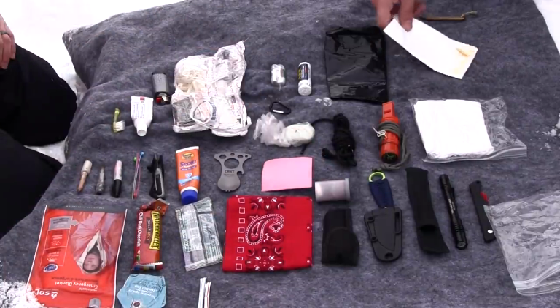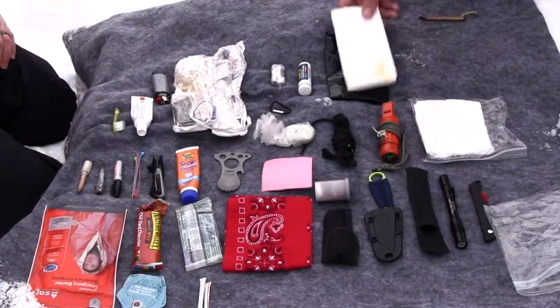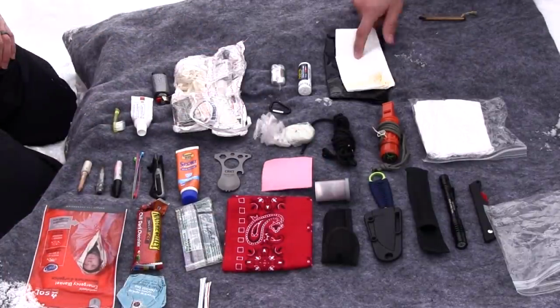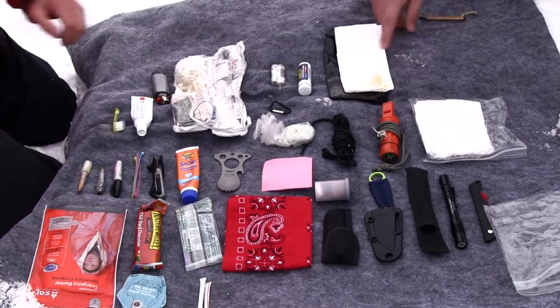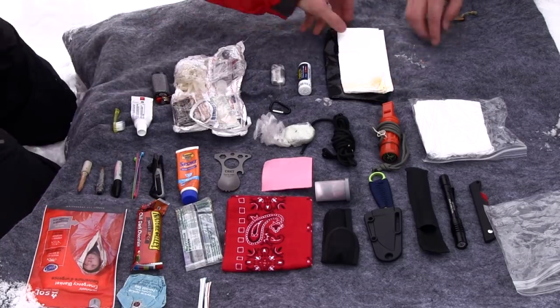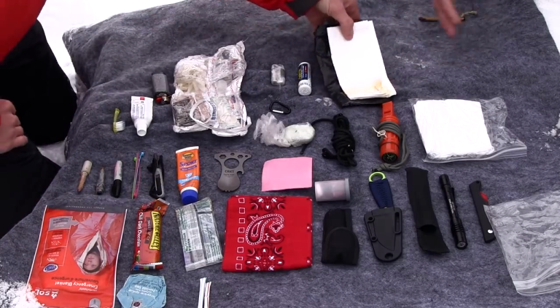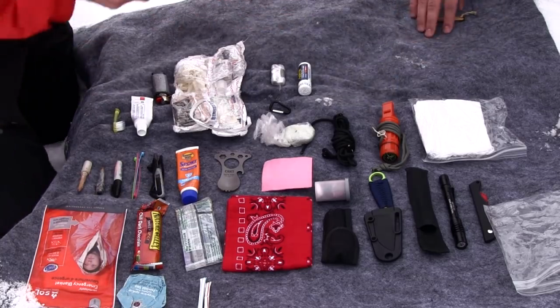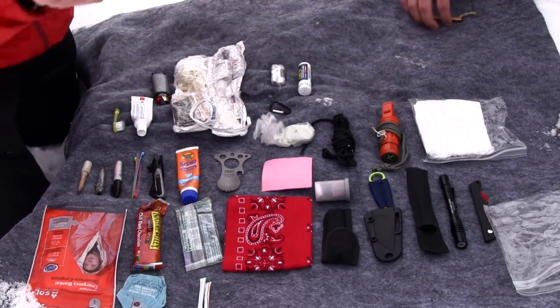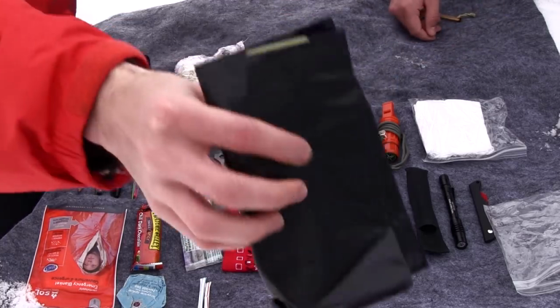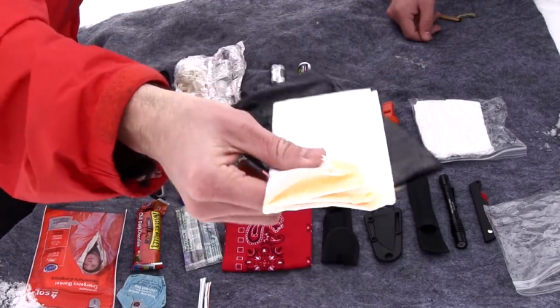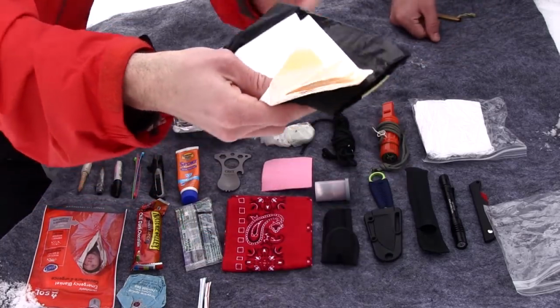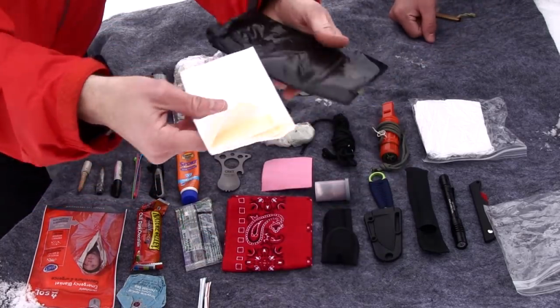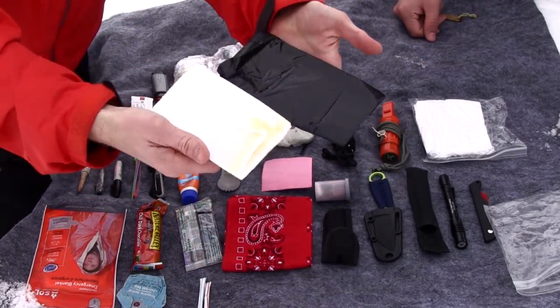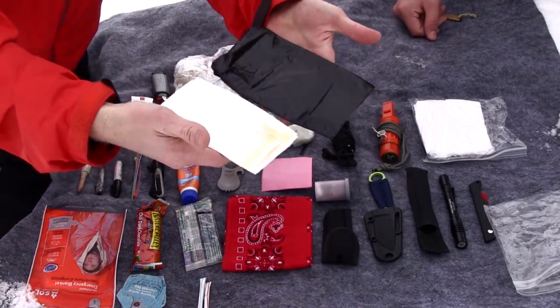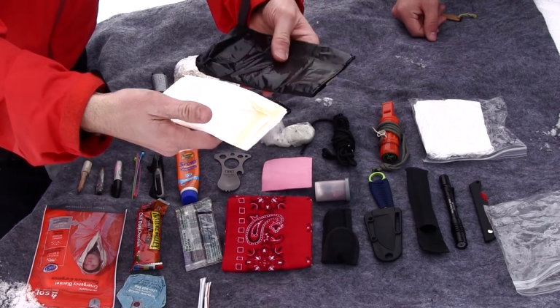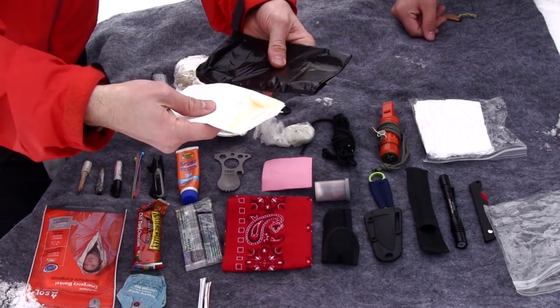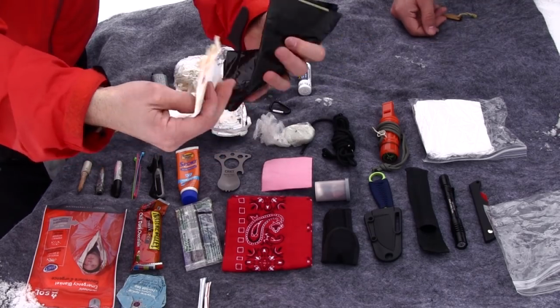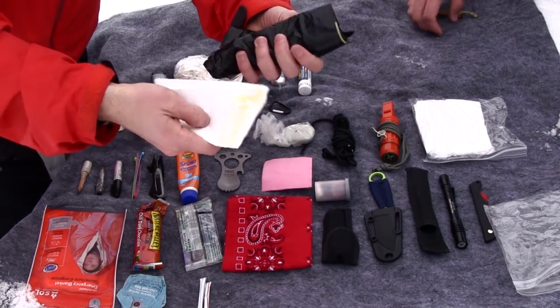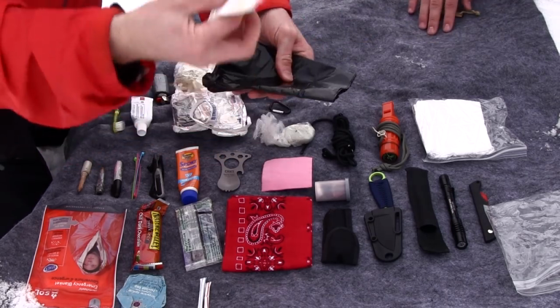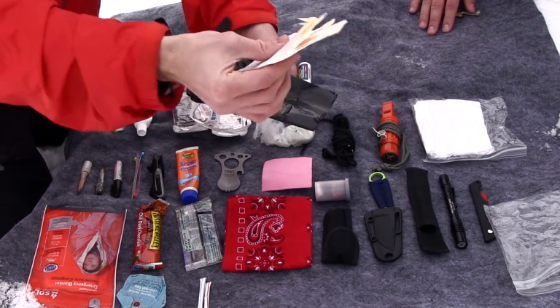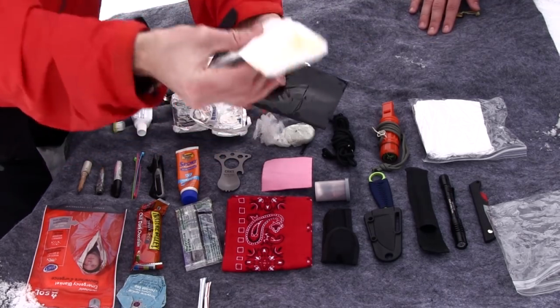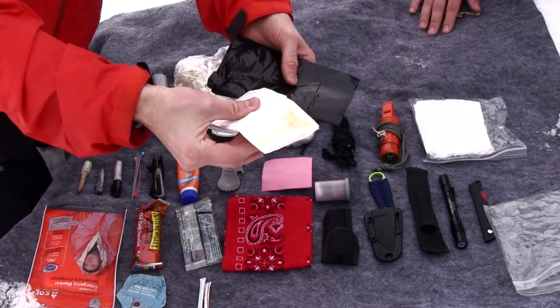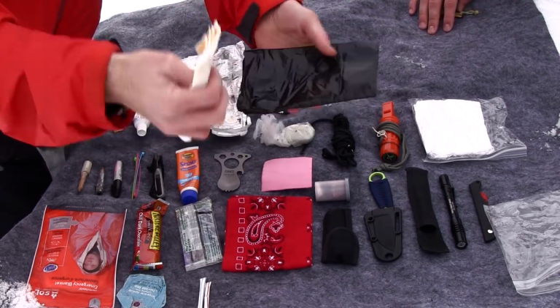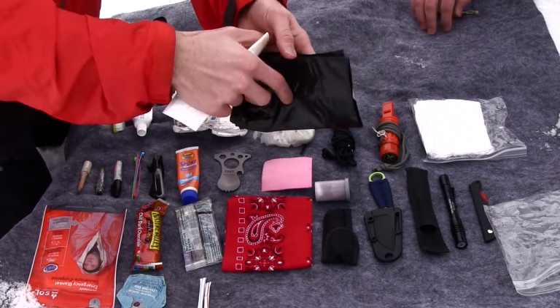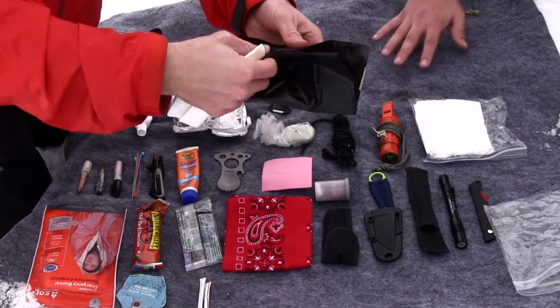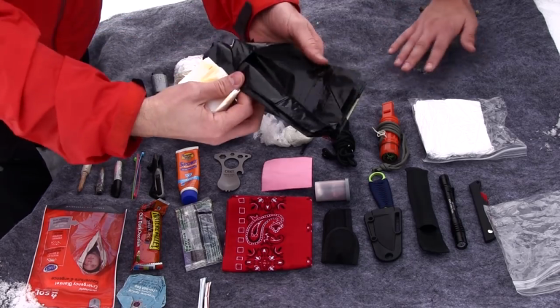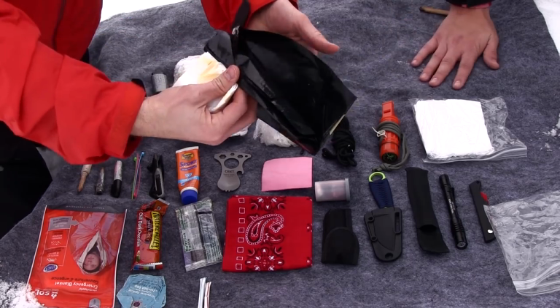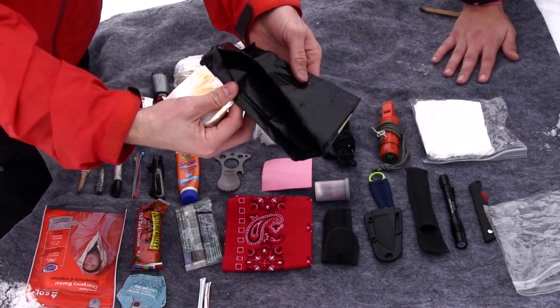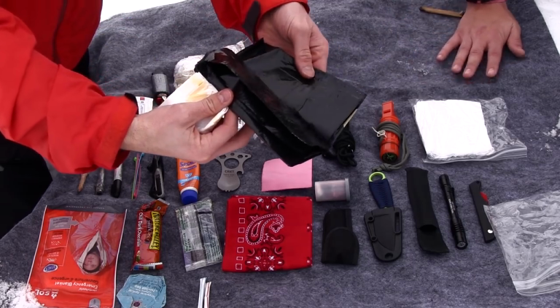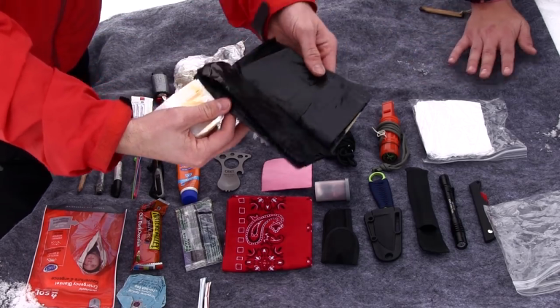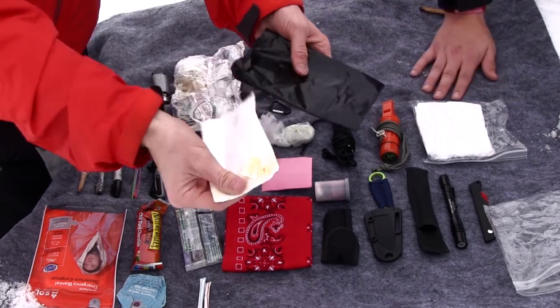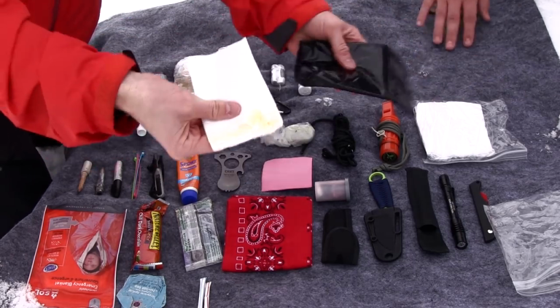Austin asks why I have two different colors of trash bags. I keep two trash bags — from my scouting days, the black one is for trash and the white one is for keeping things dry. Trash and pleasure.